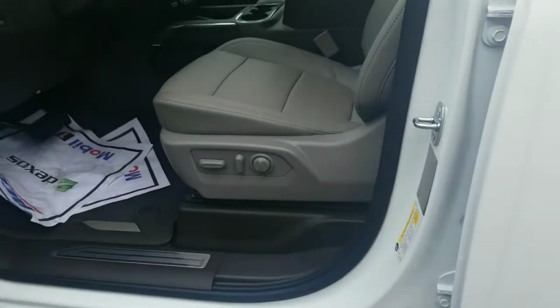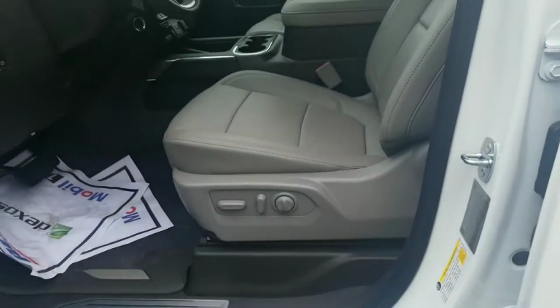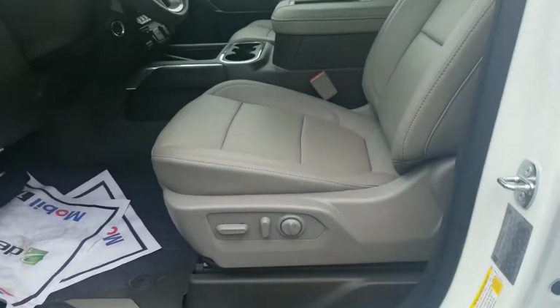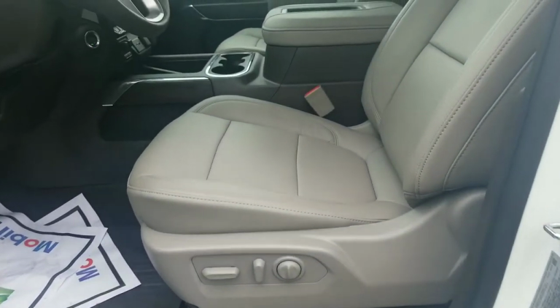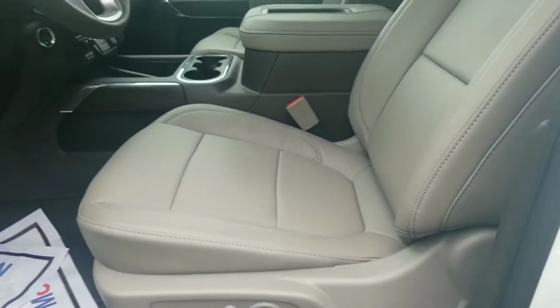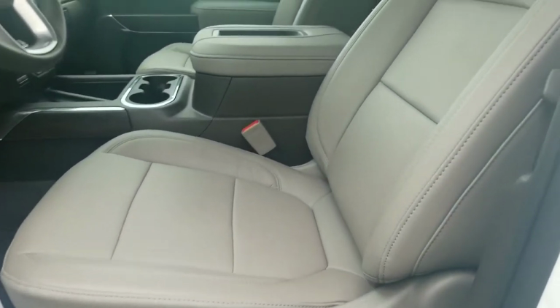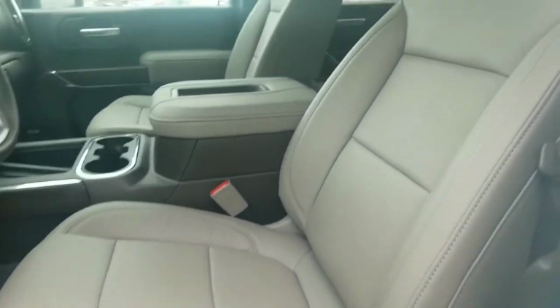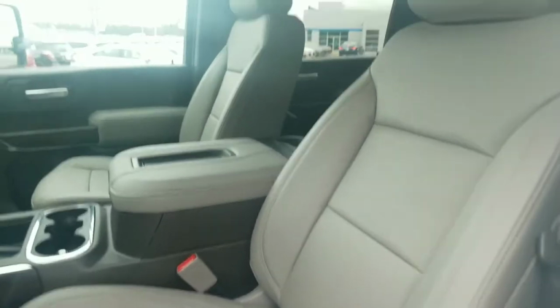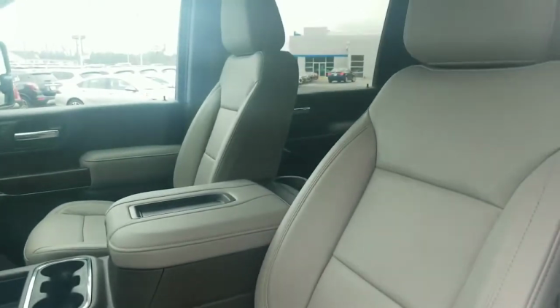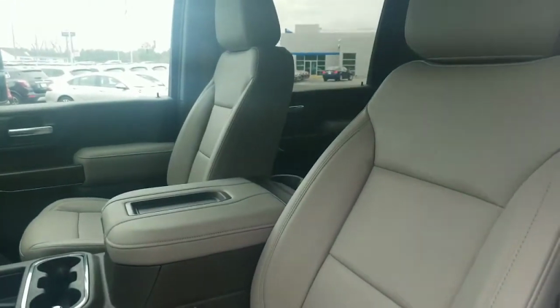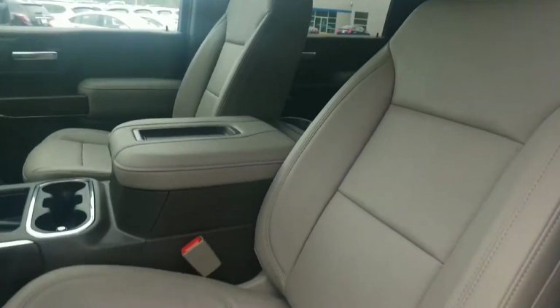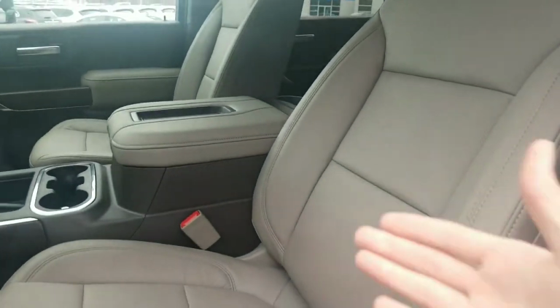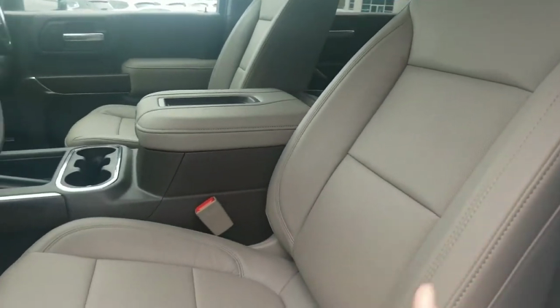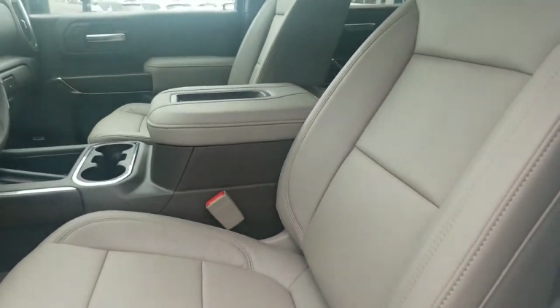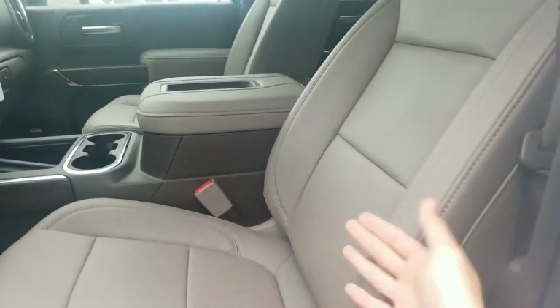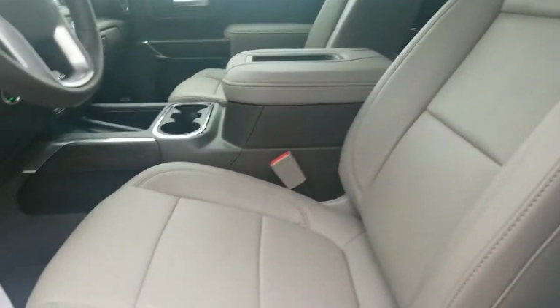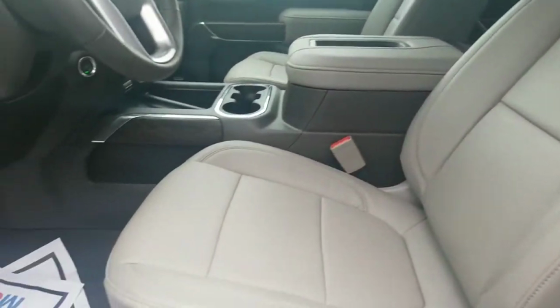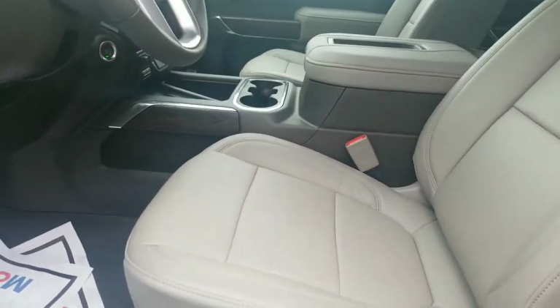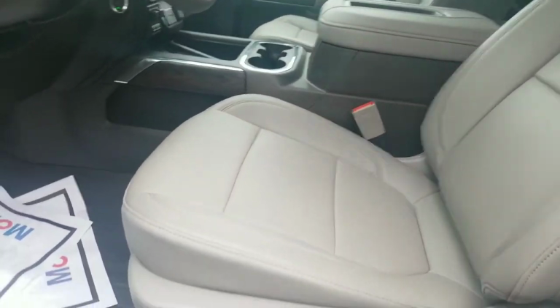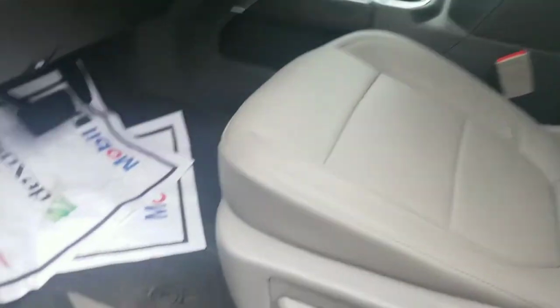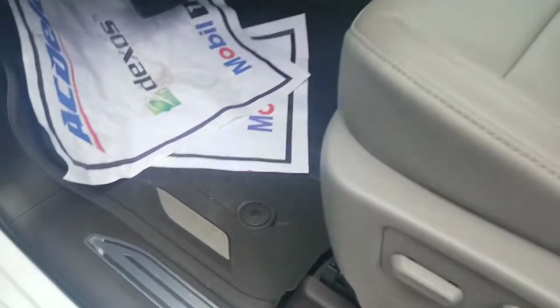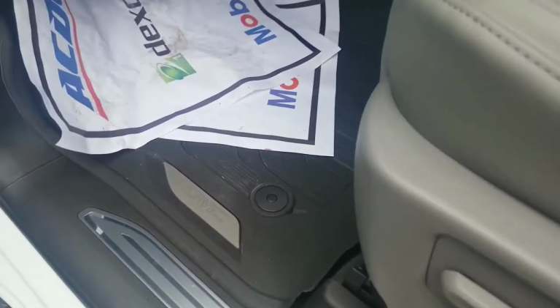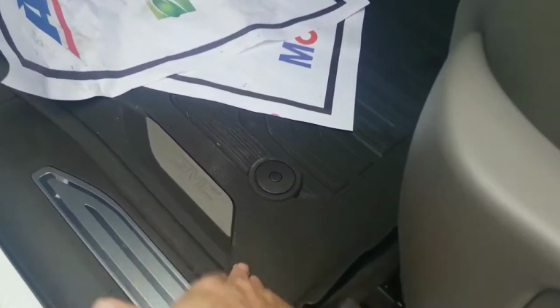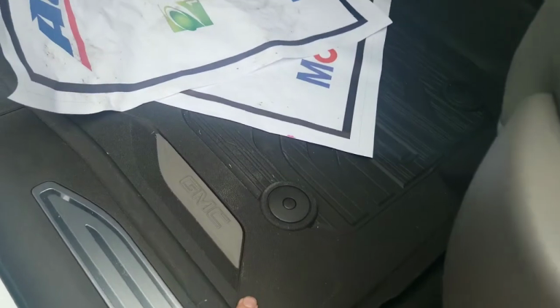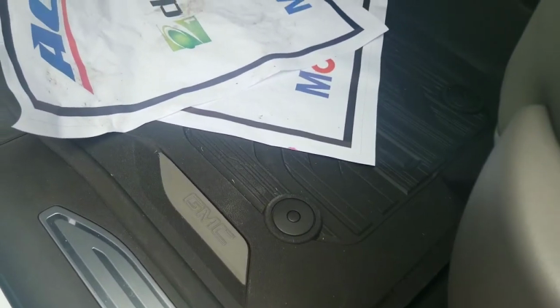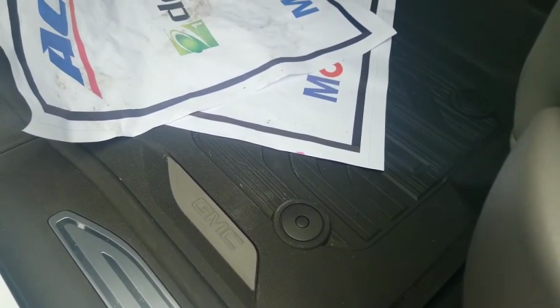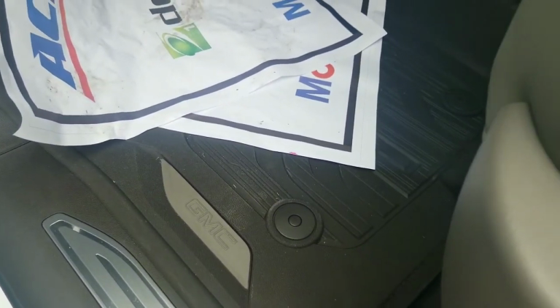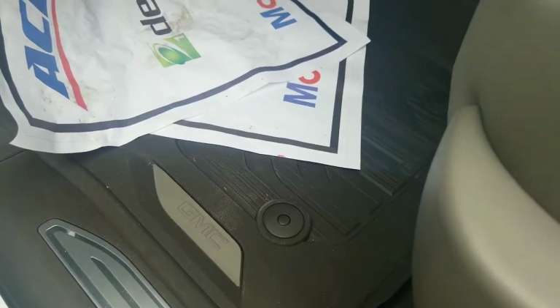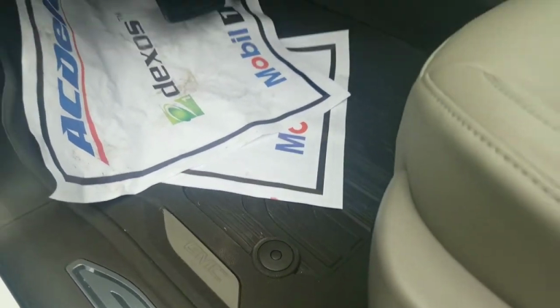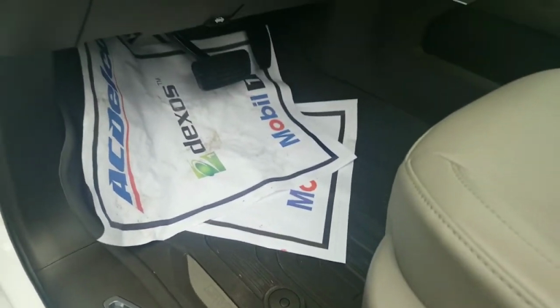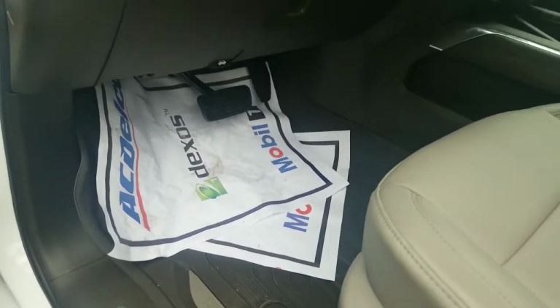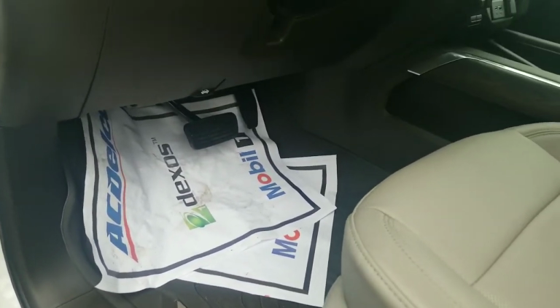This one does have the lighter color interior you wanted — it's this or black, and this gray in my opinion looks fantastic. You've got your GMC all-weather floor liners through the whole truck.